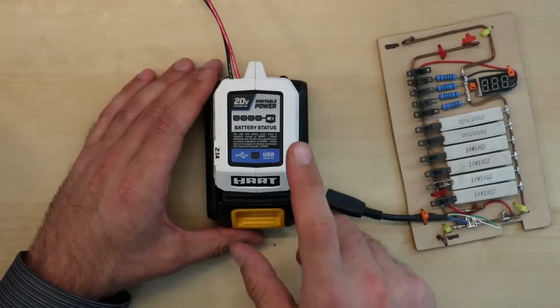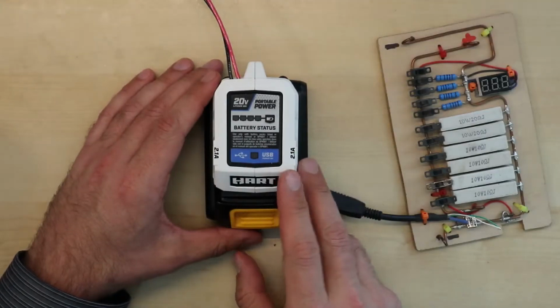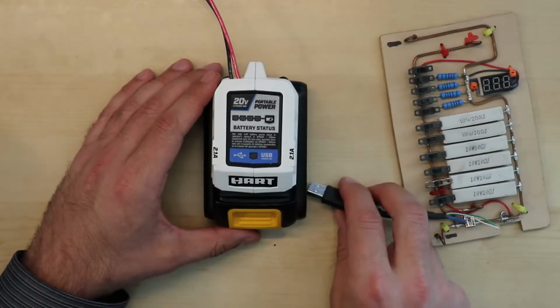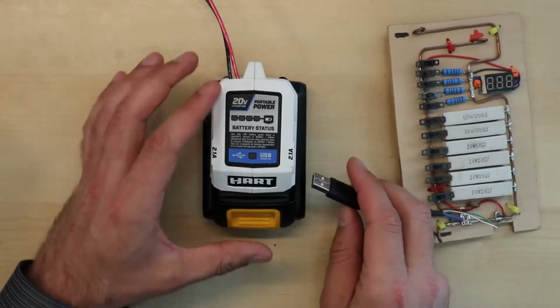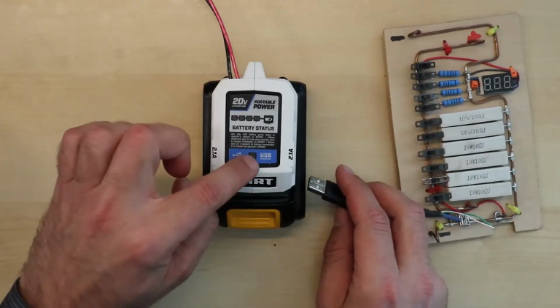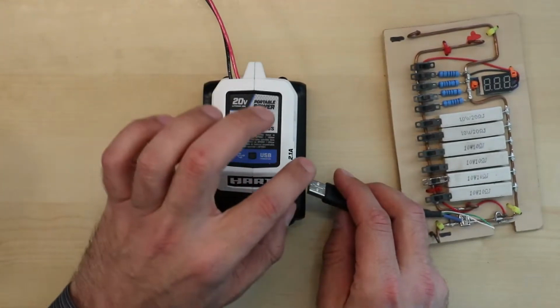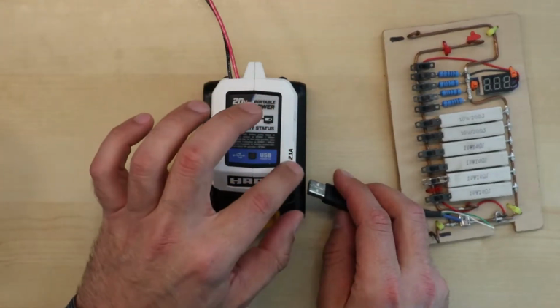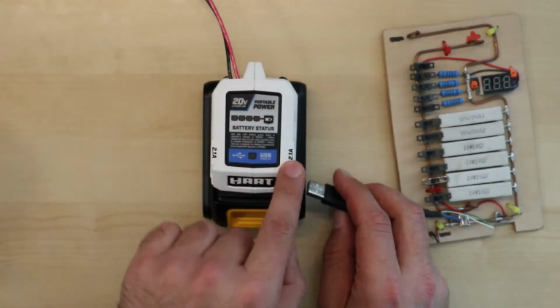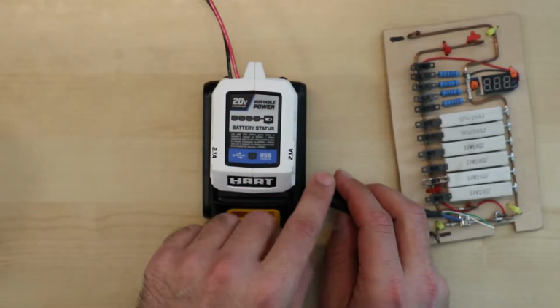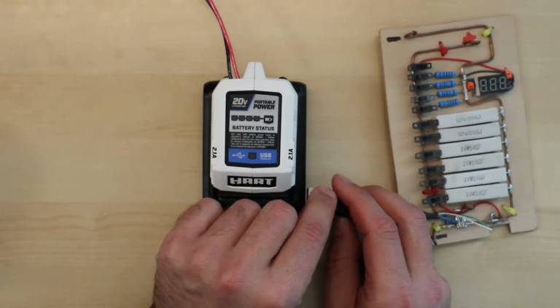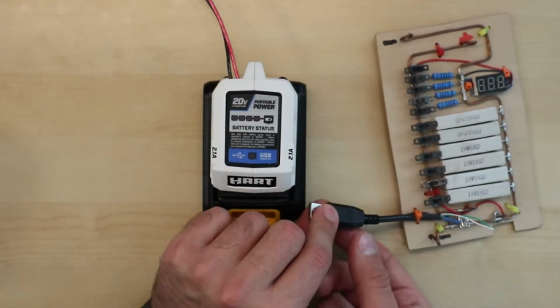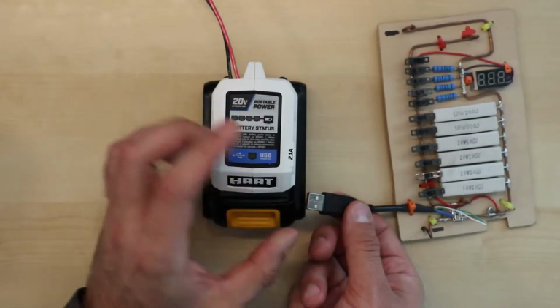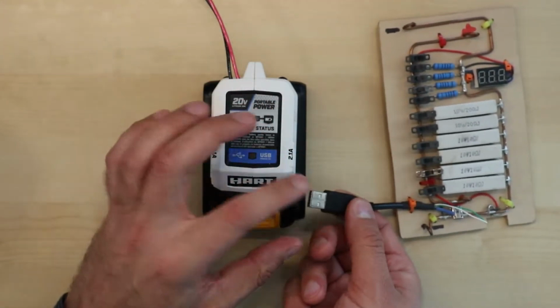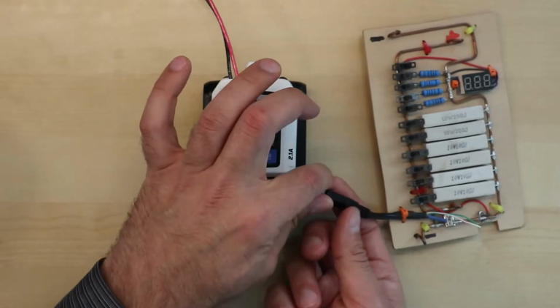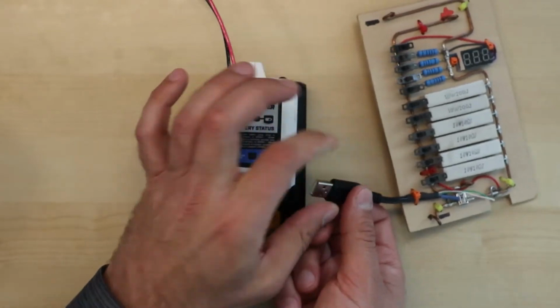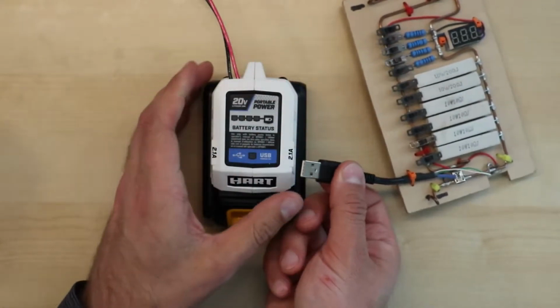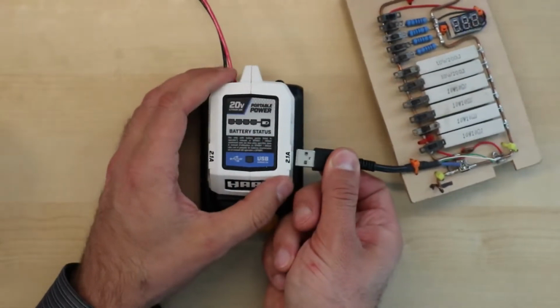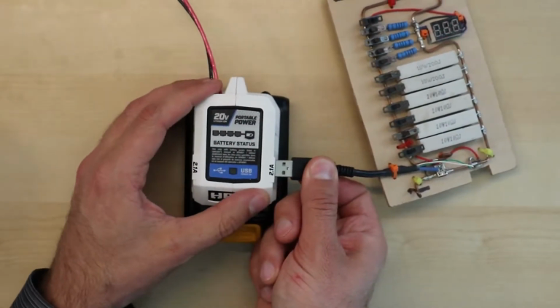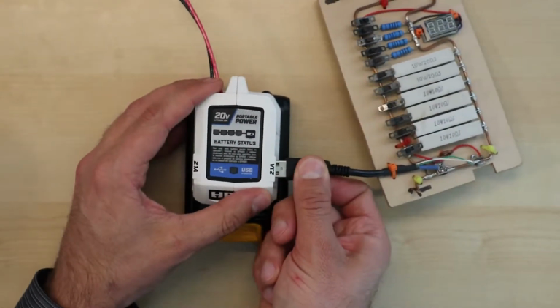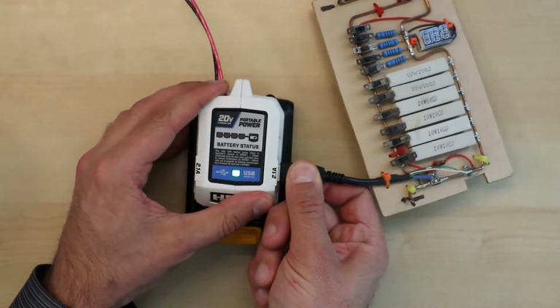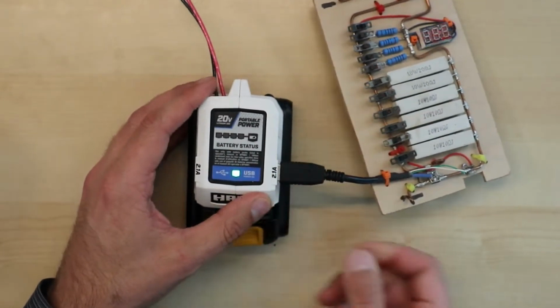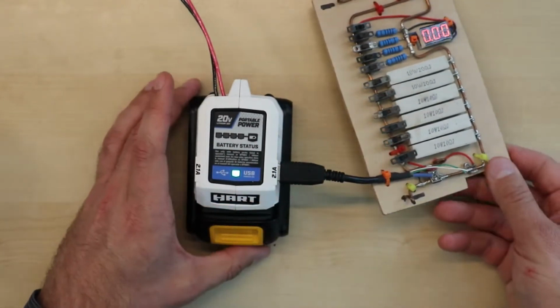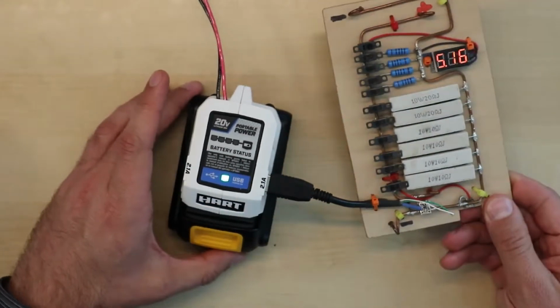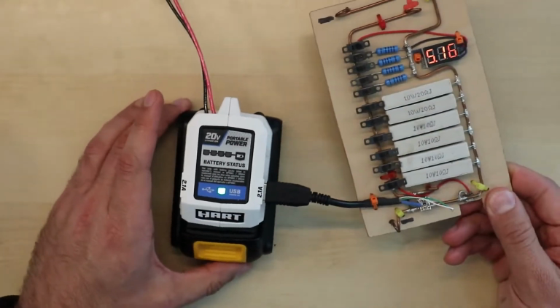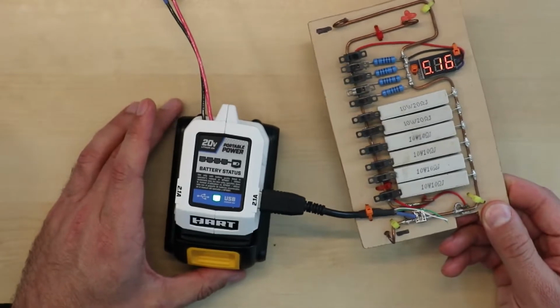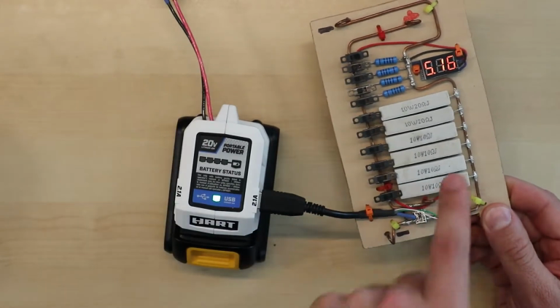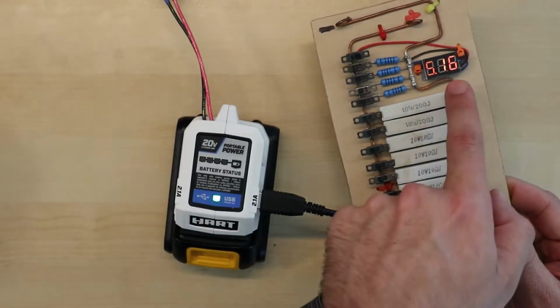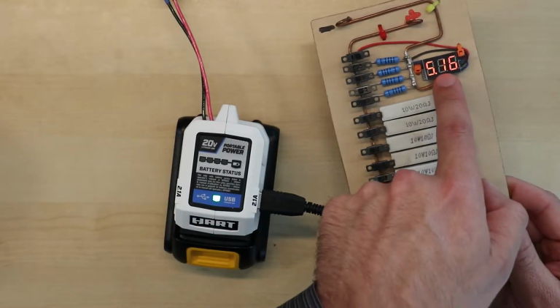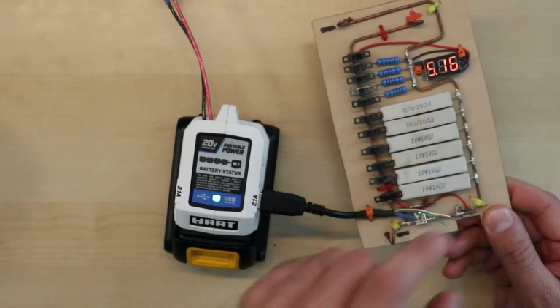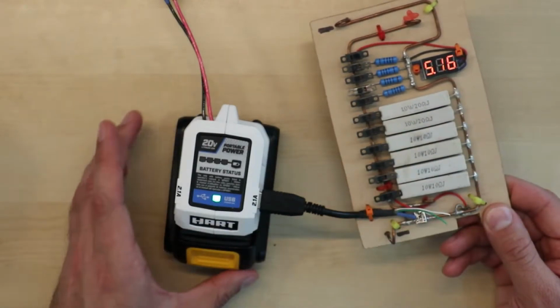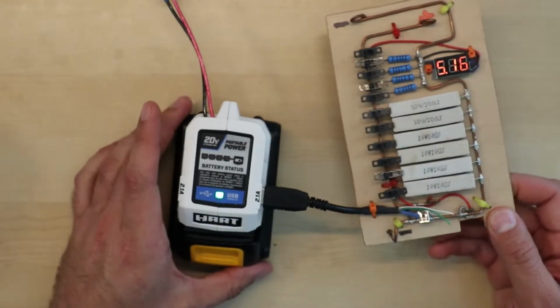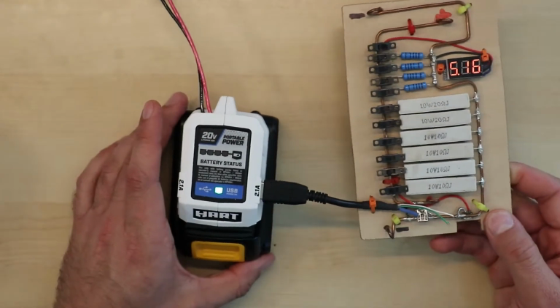So I have it connected. The light is off, which means the power is not going through, but as I connect the load we'll see the power actually turns on. The output here is 5 volts — 5.16.